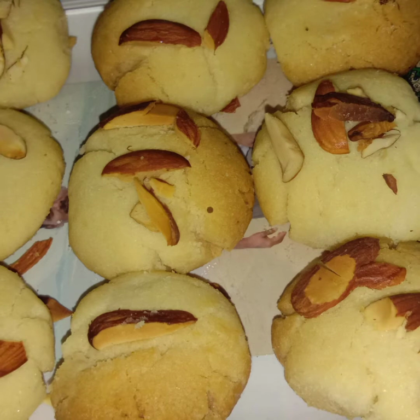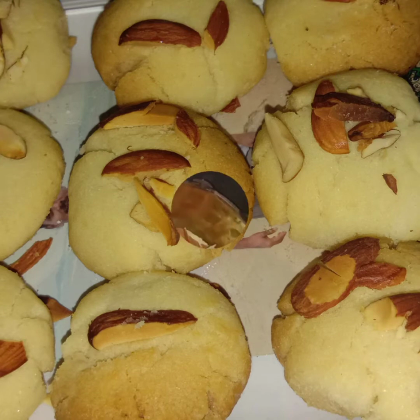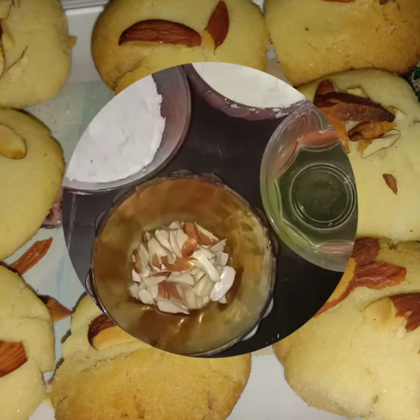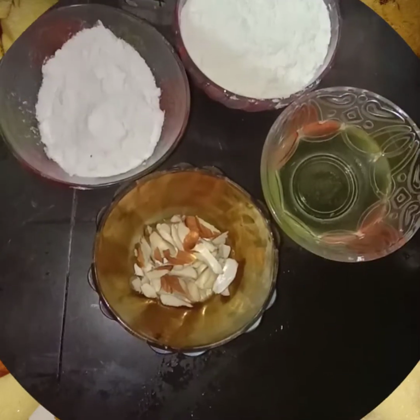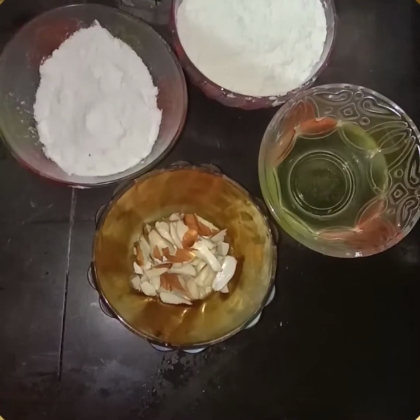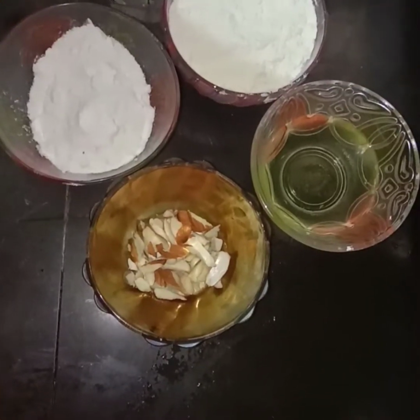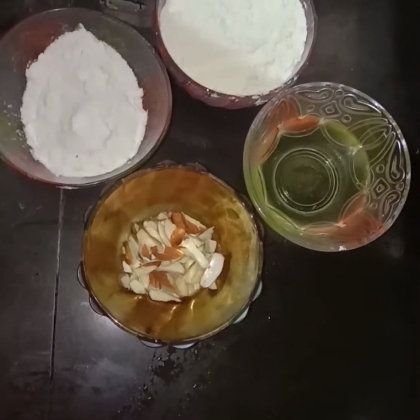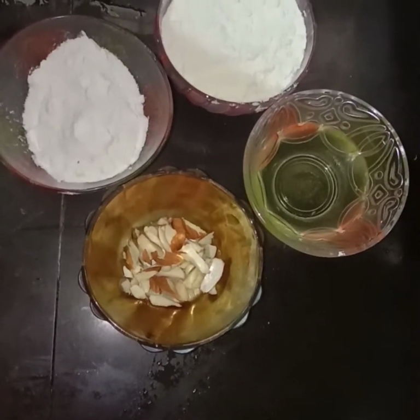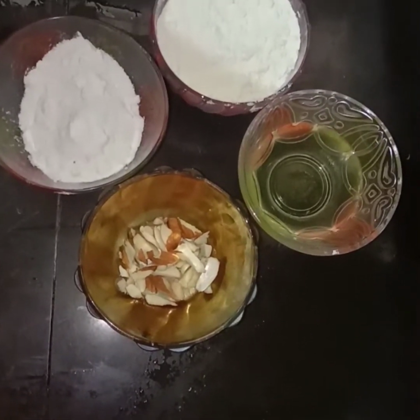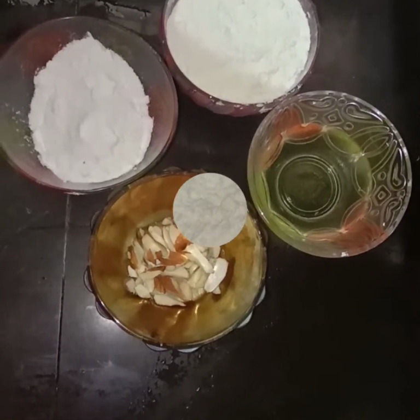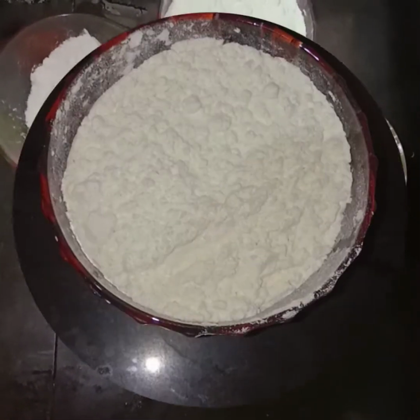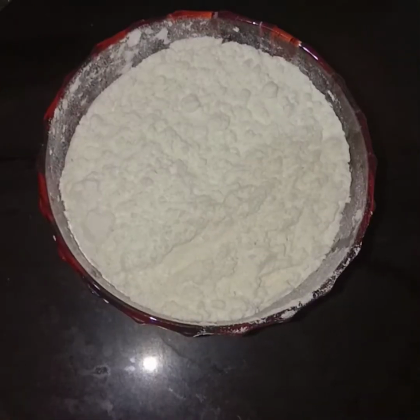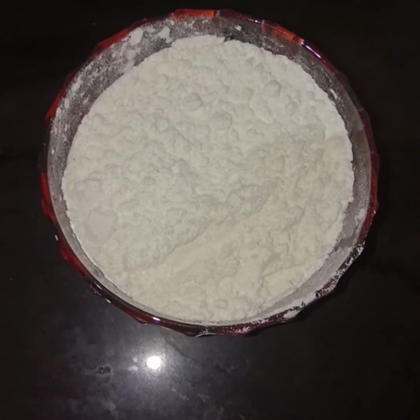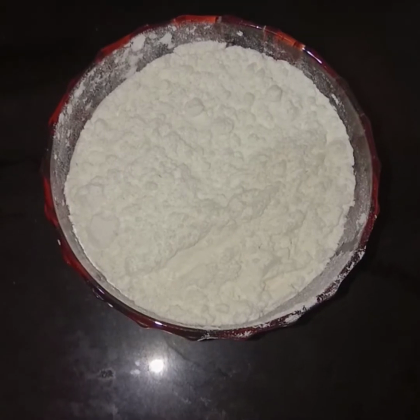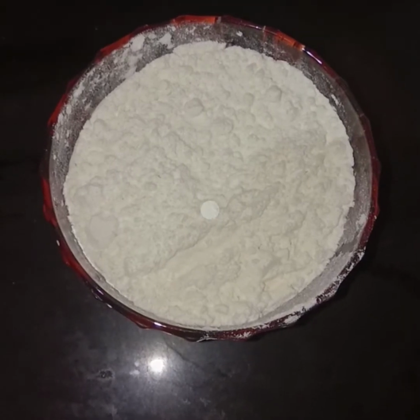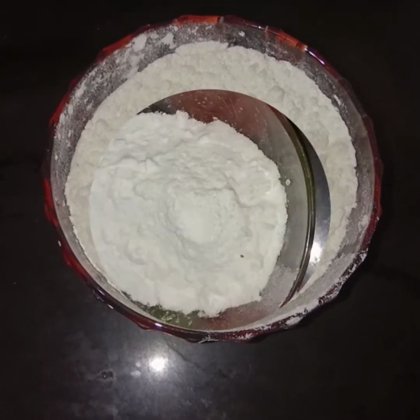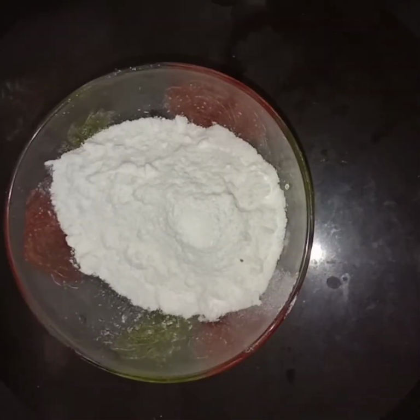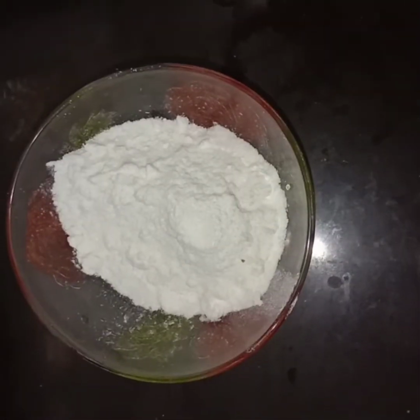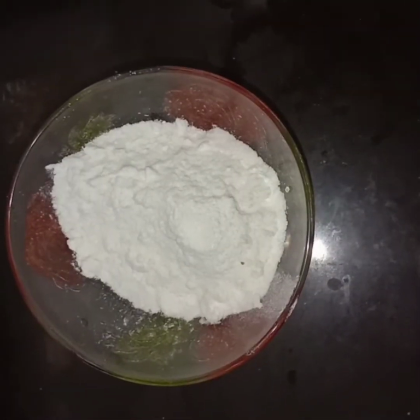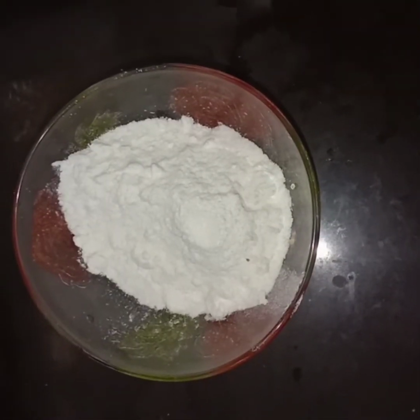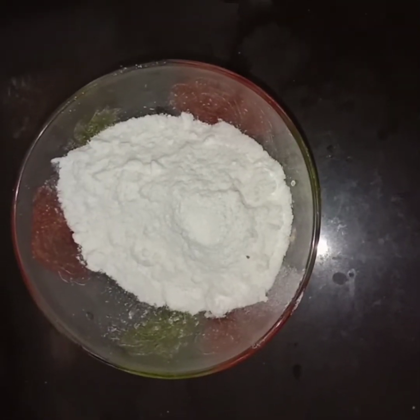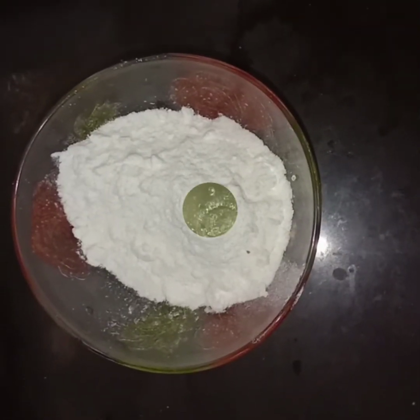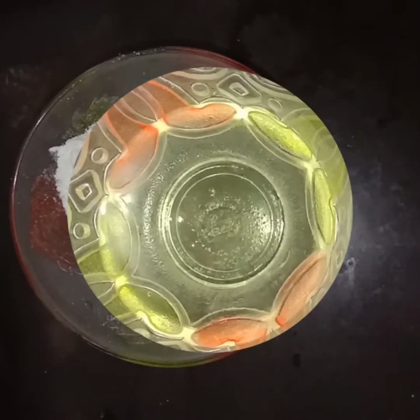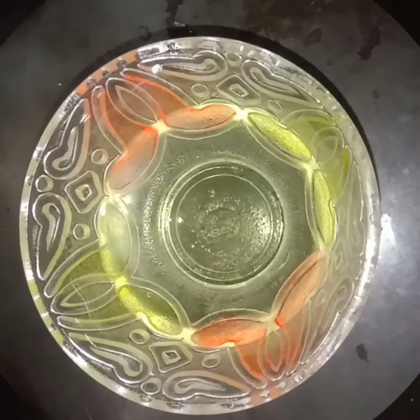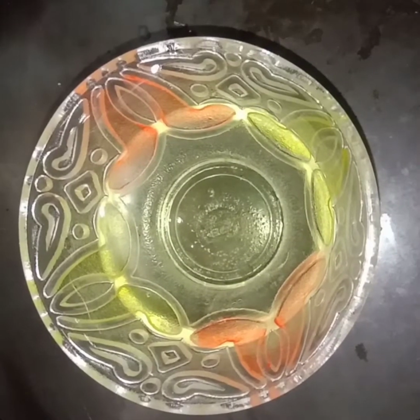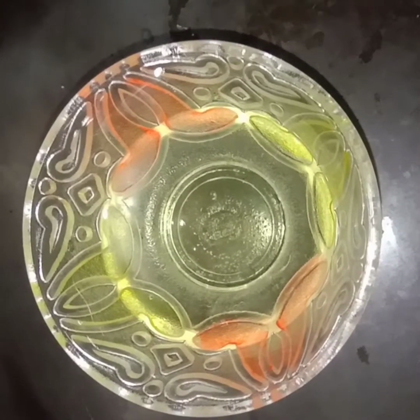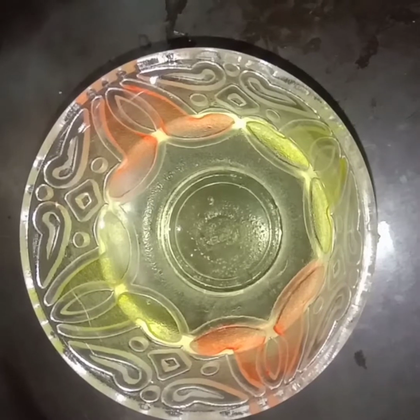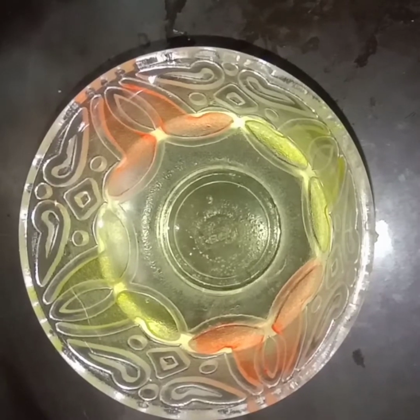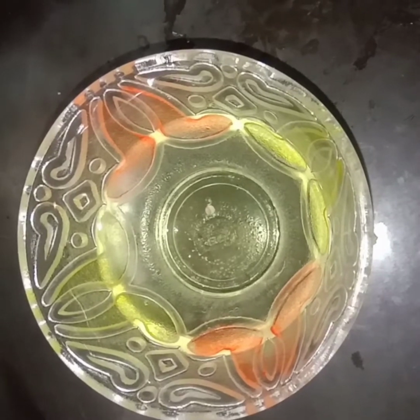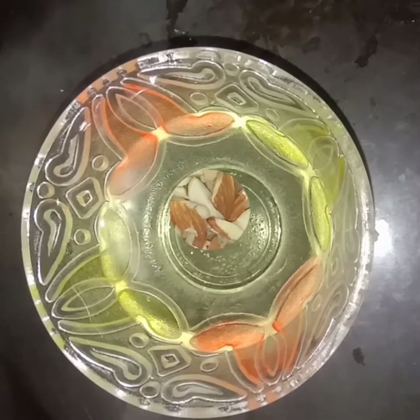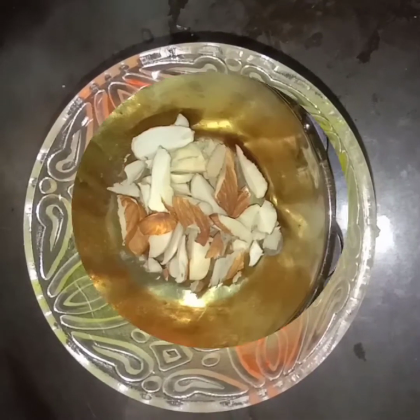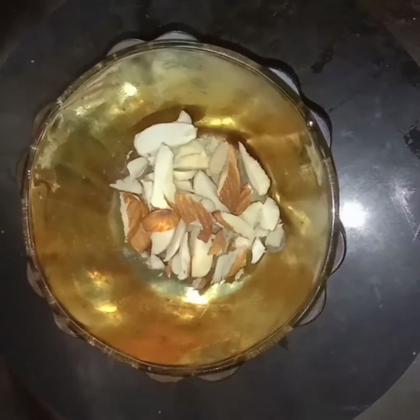Ingredients: 3/4 cup of all-purpose flour, 1/4 cup of sugar powder, 1/4 cup of melted butter, and badam (almonds).